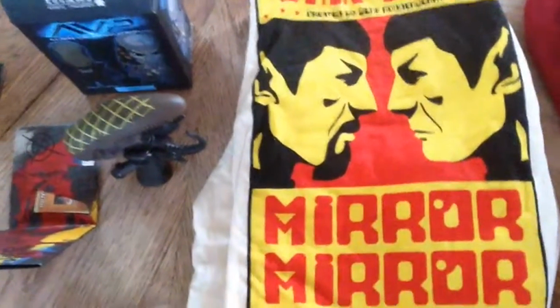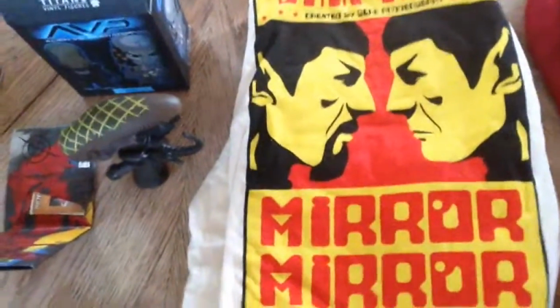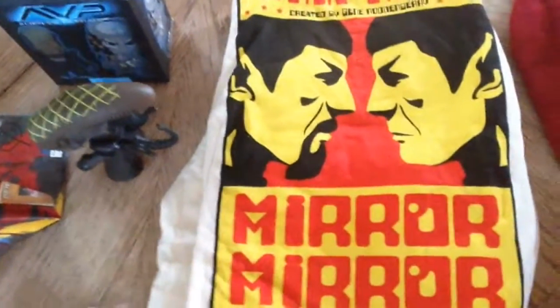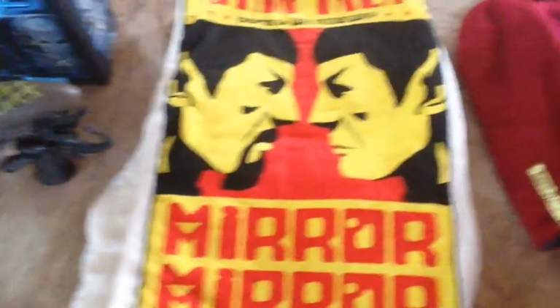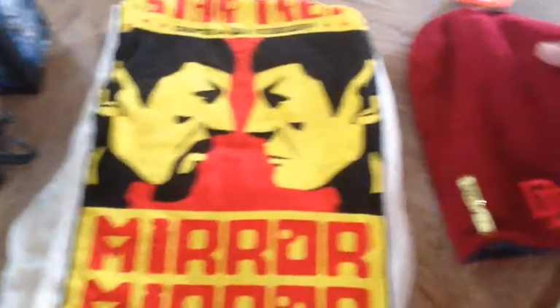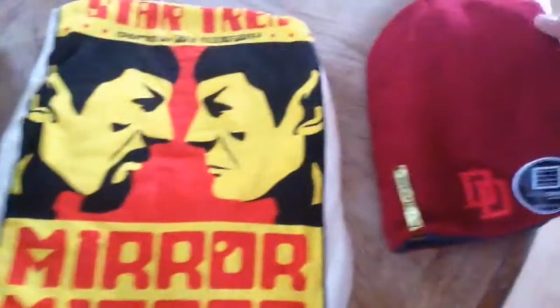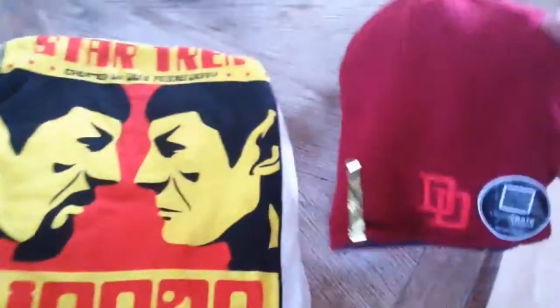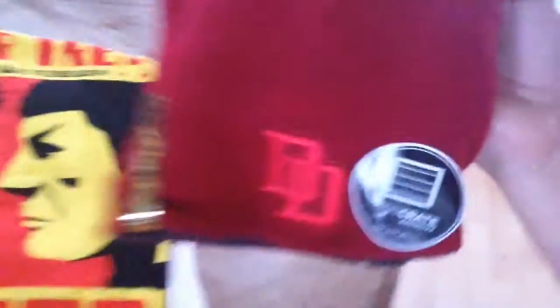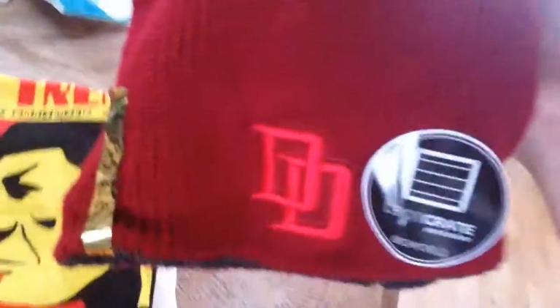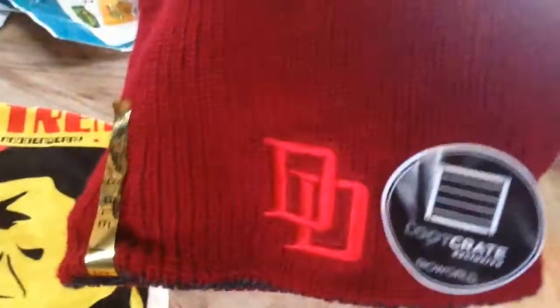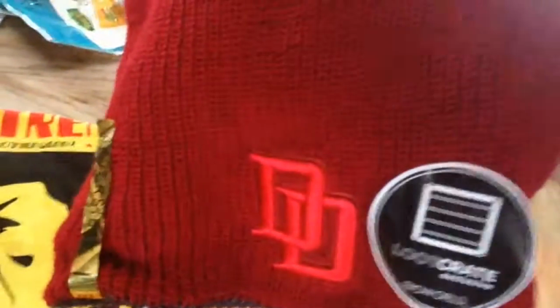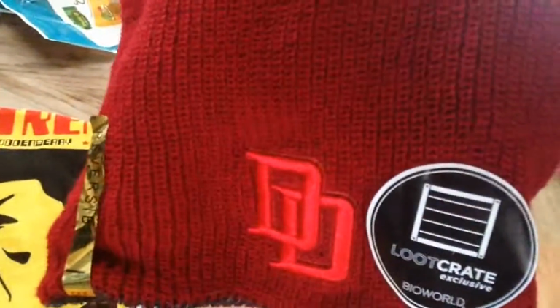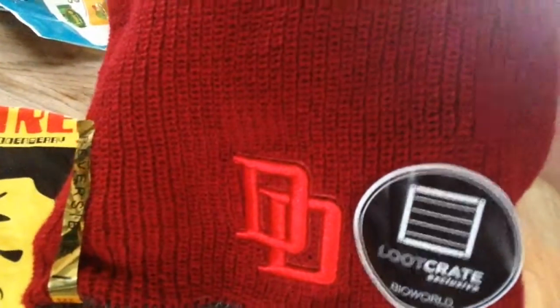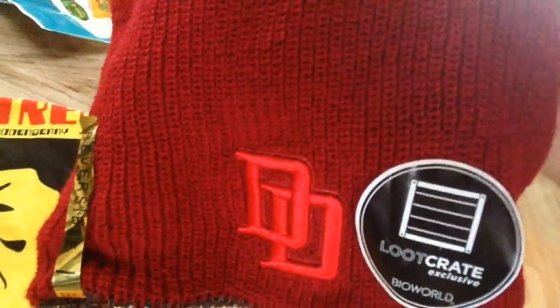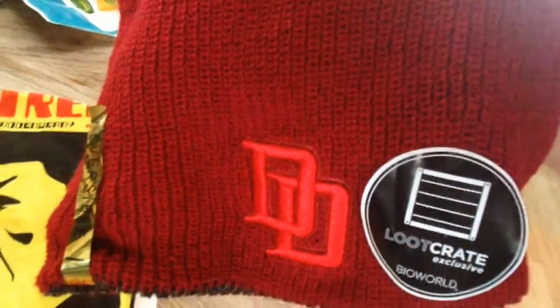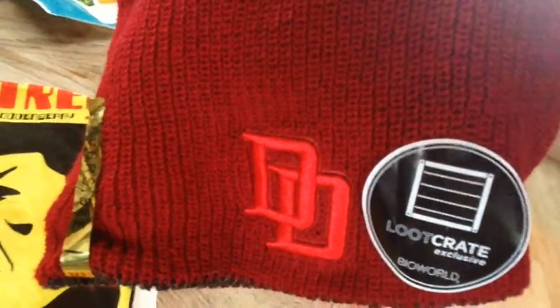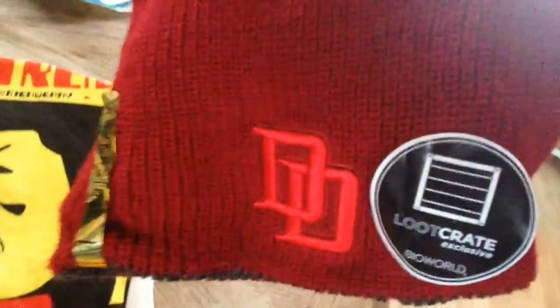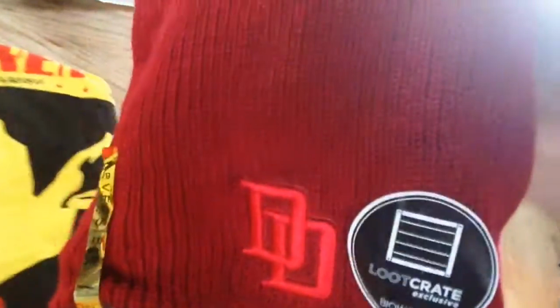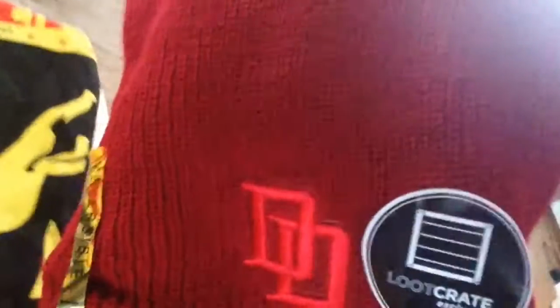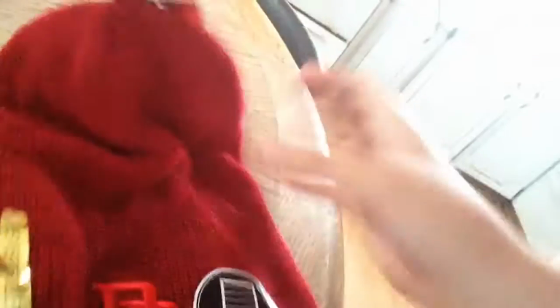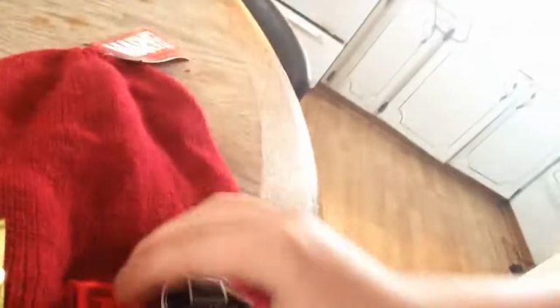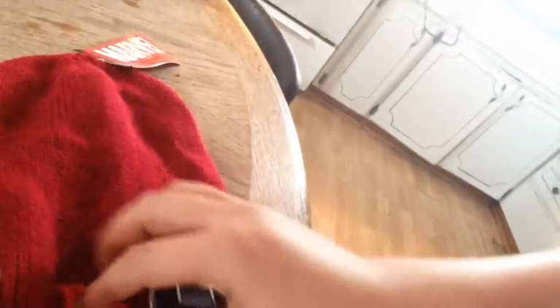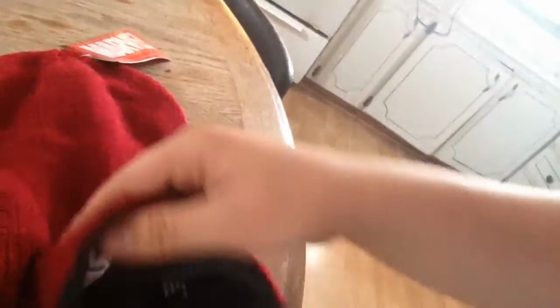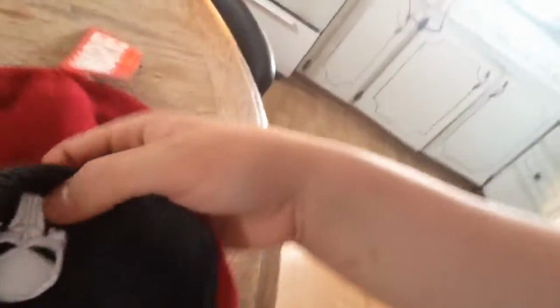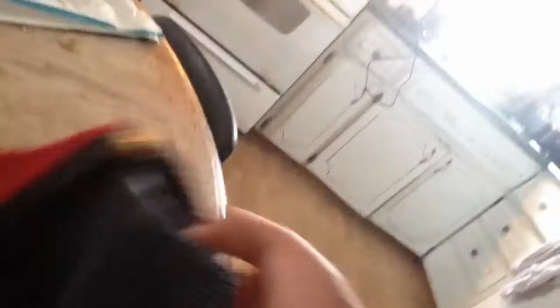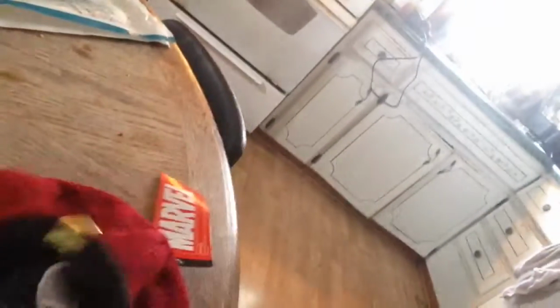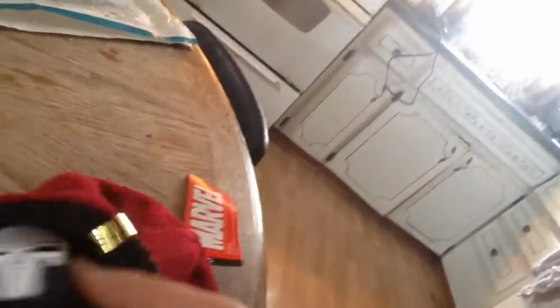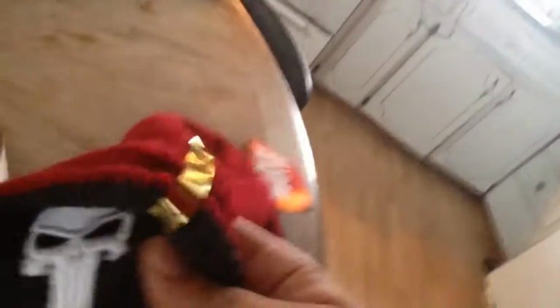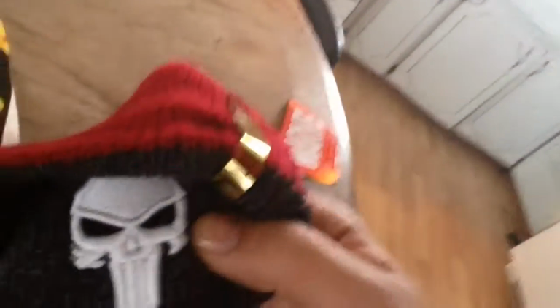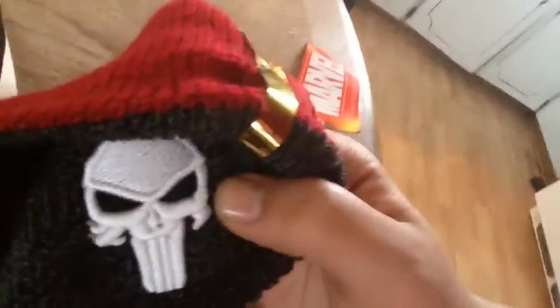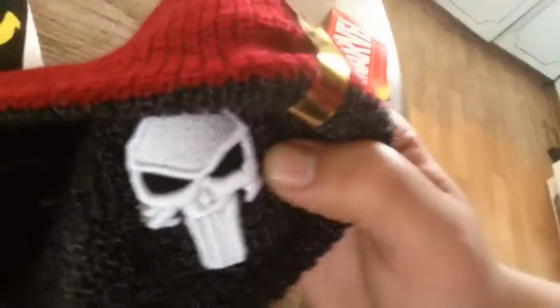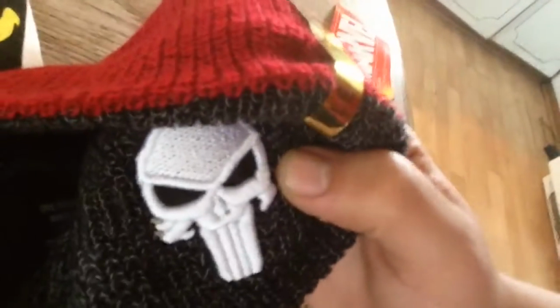And since this month's theme is also Versus, you get an awesome Daredevil hat, which is also reversible for Punisher. Look at that.